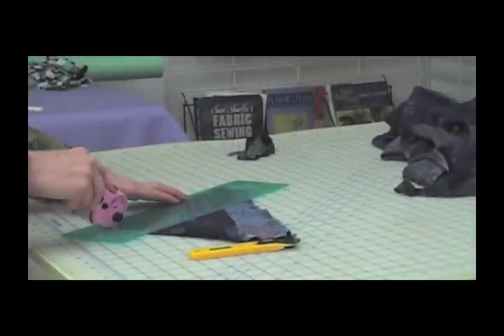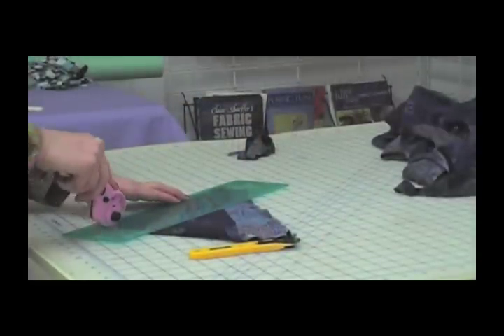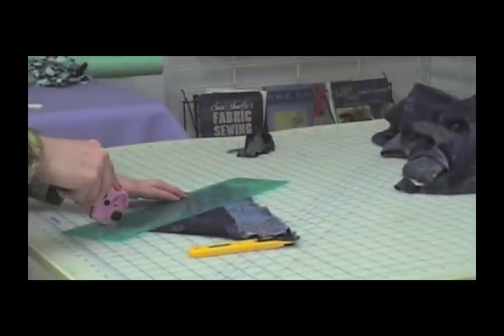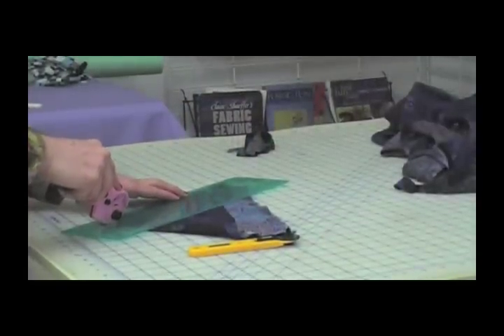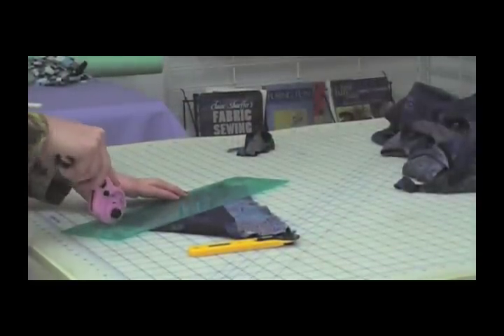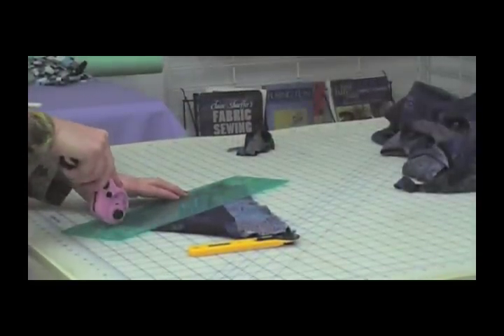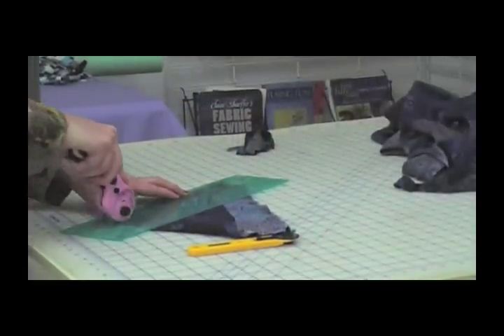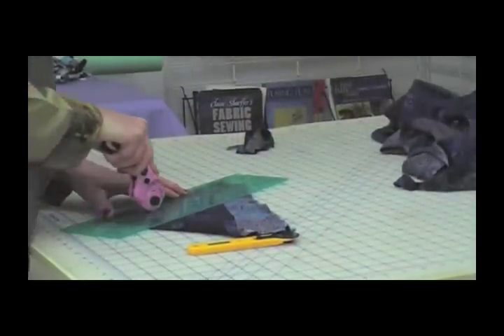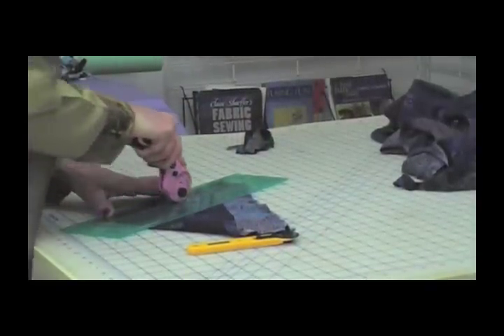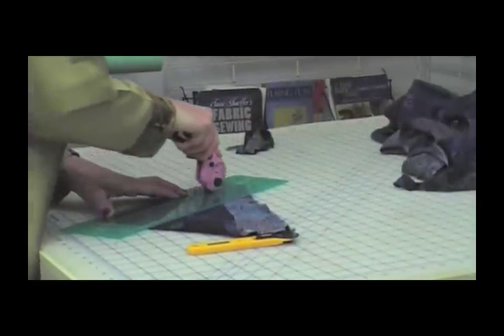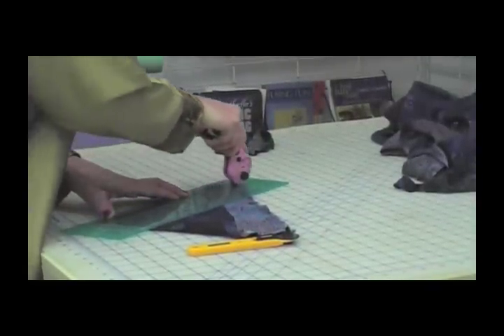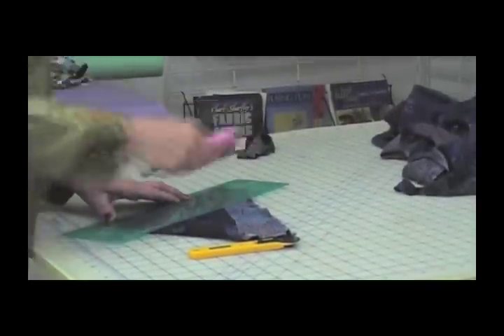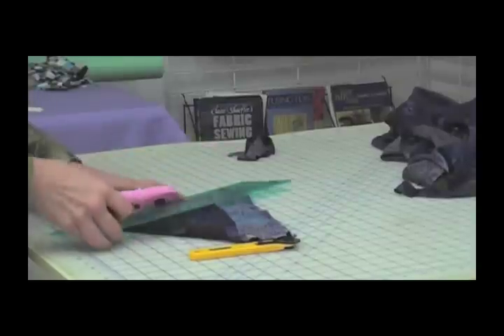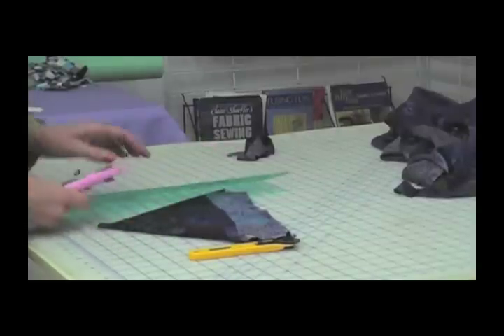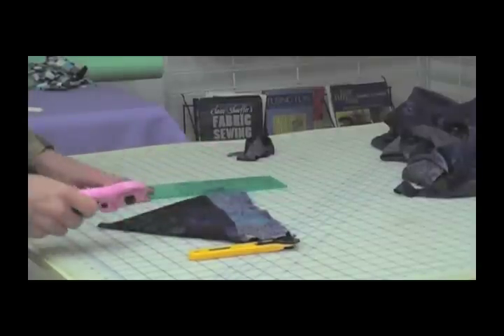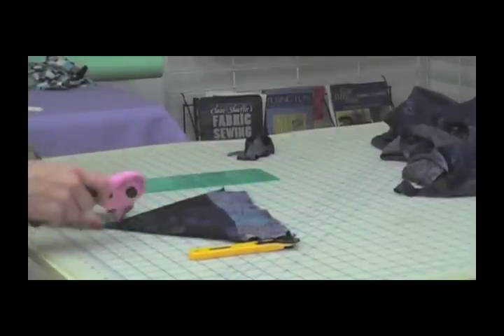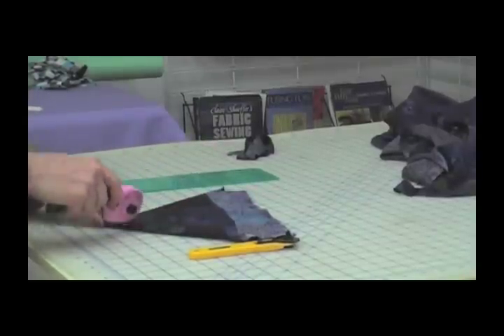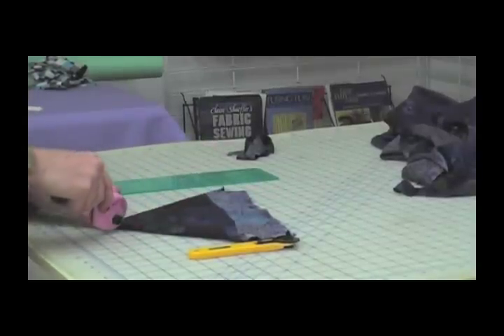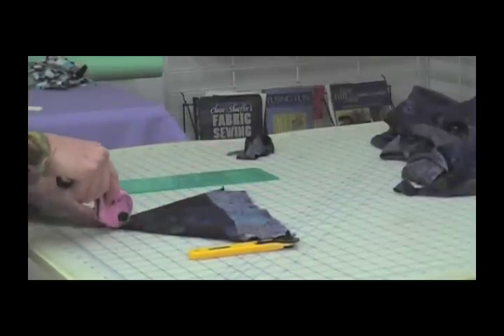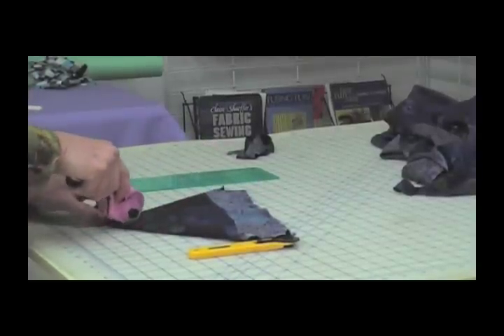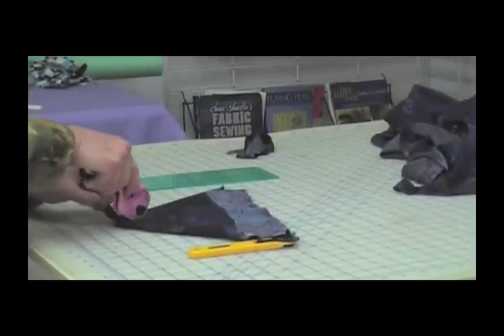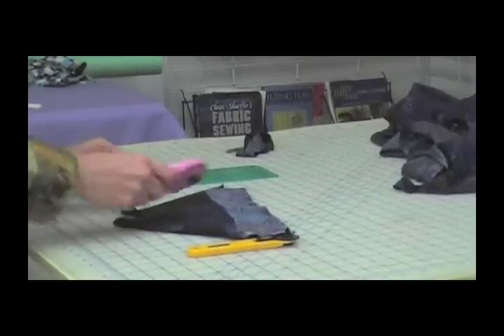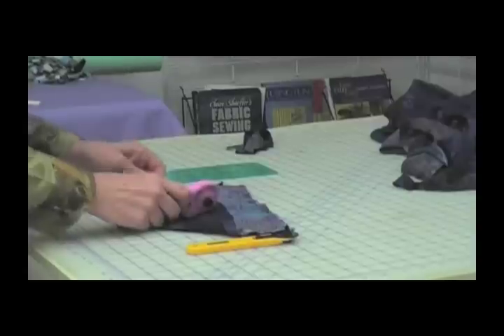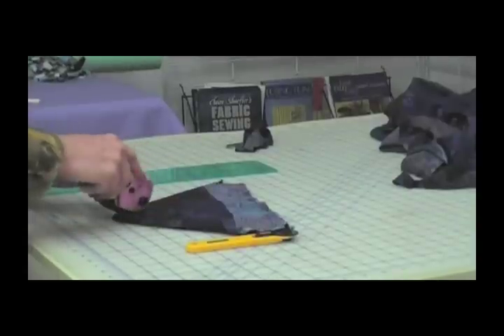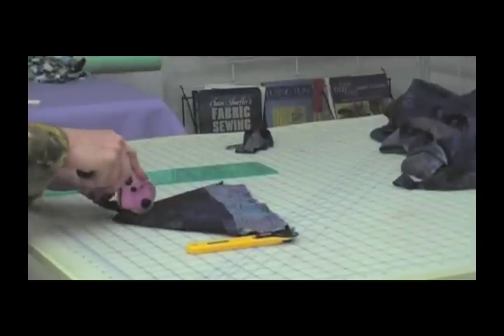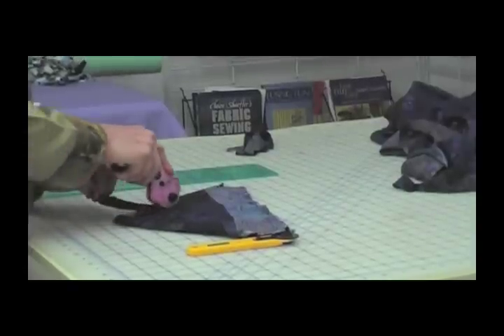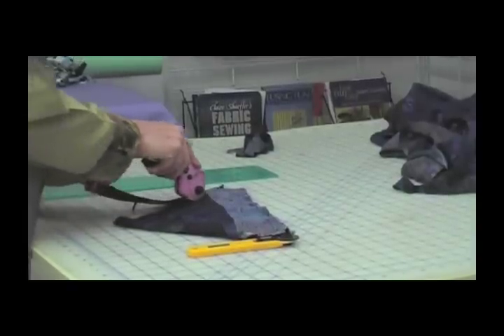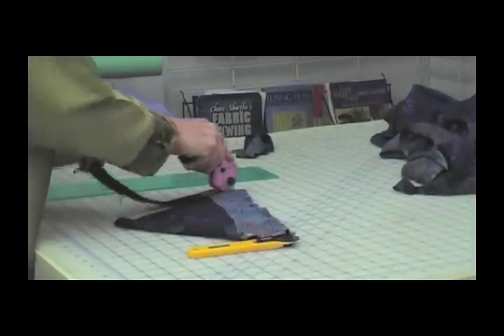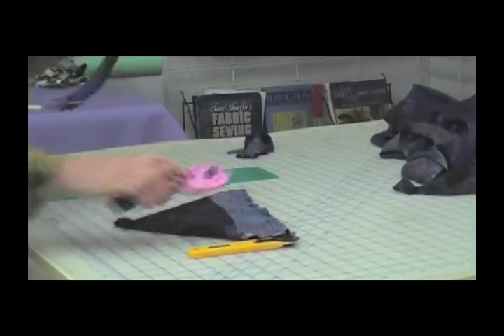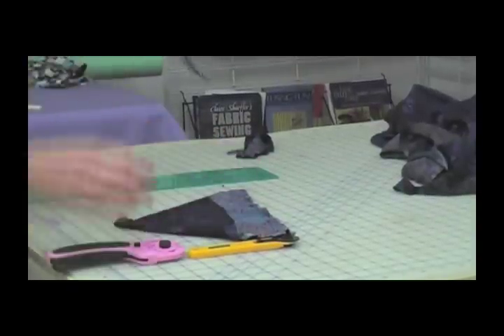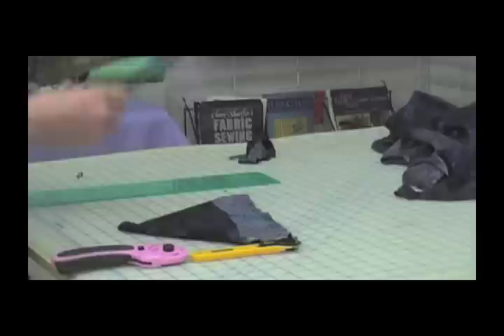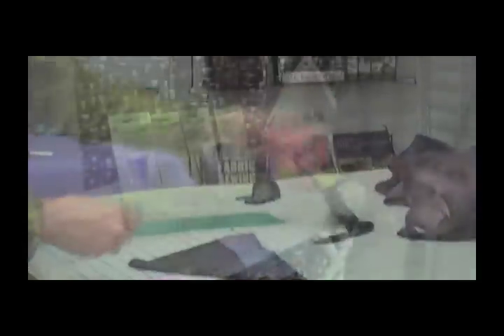Fold your fabric cut edge to selvedge, line the ruler up for the right size bias tape maker you will be using, and cut your strips with ease. If you are using lightweight fabrics, you can spray them with Sullivan's Fabric Stabilizer for more body and control.